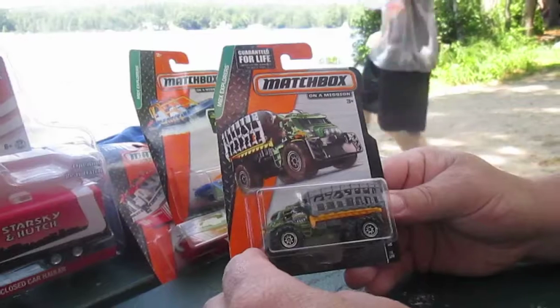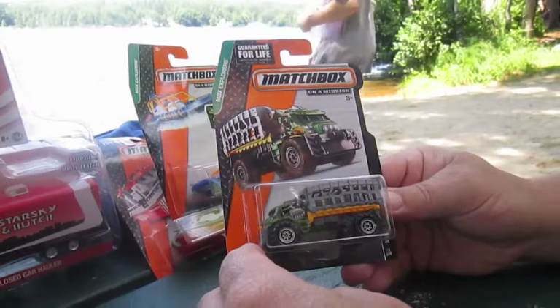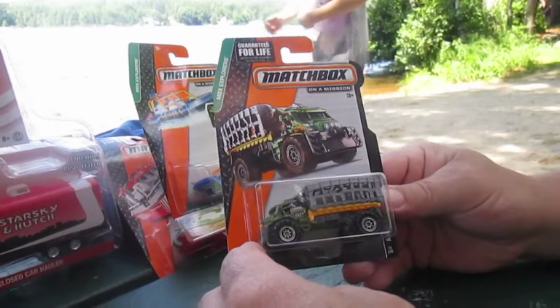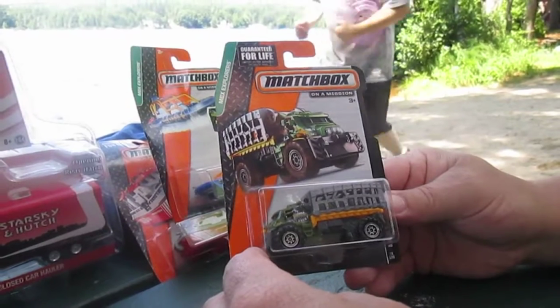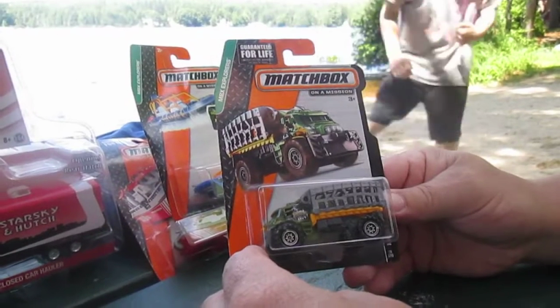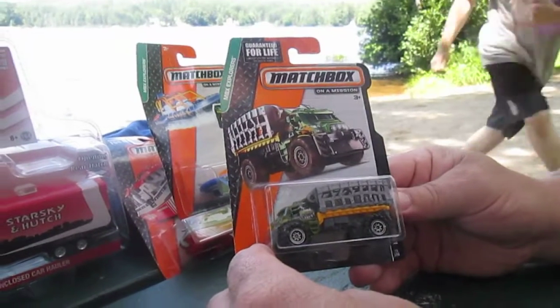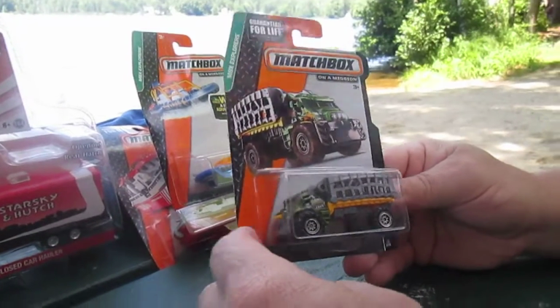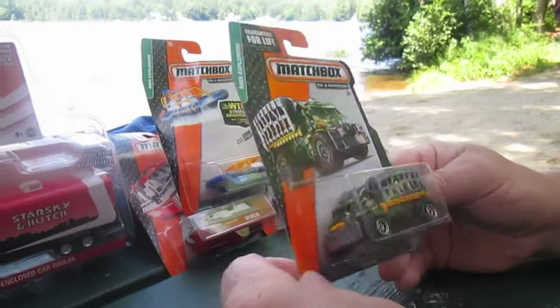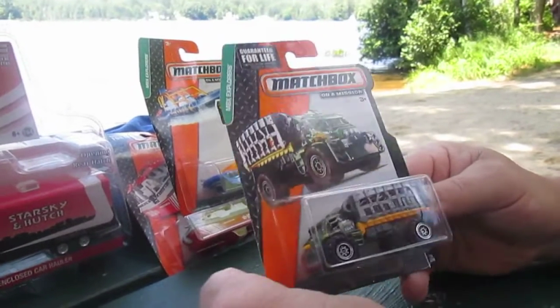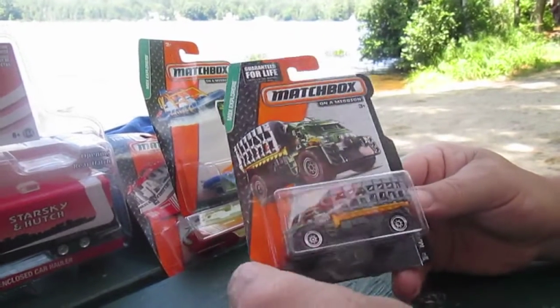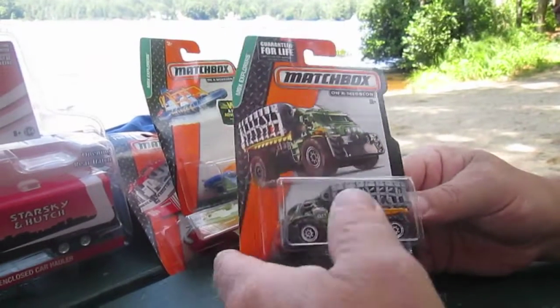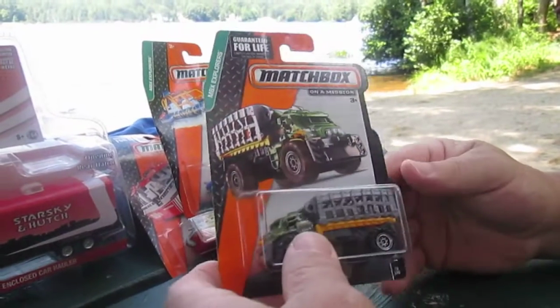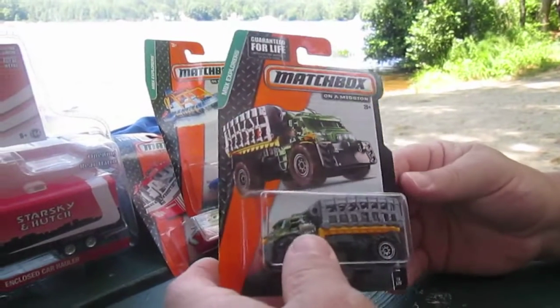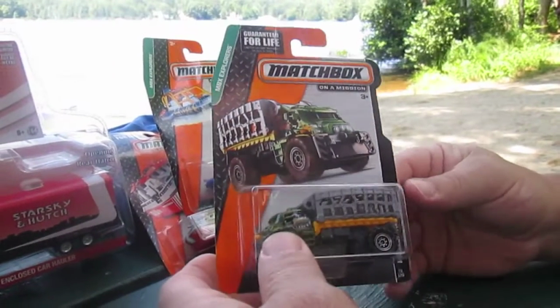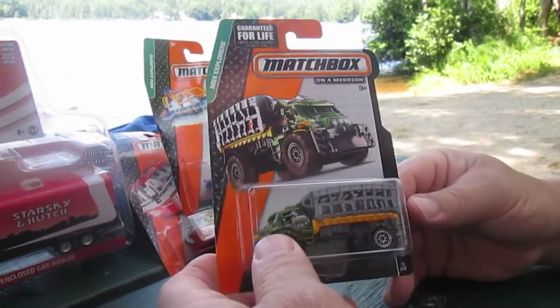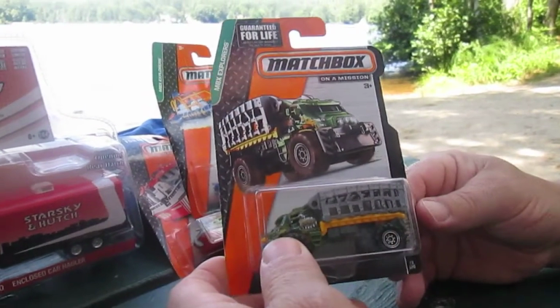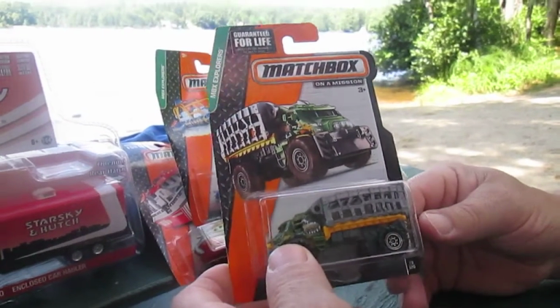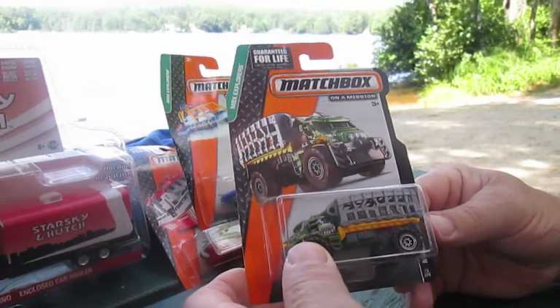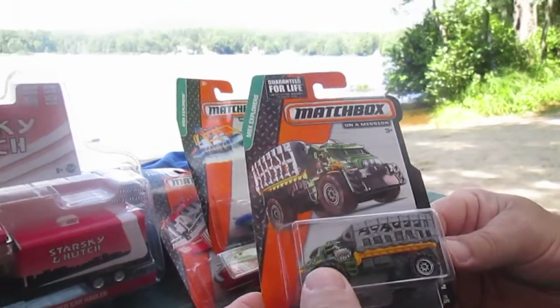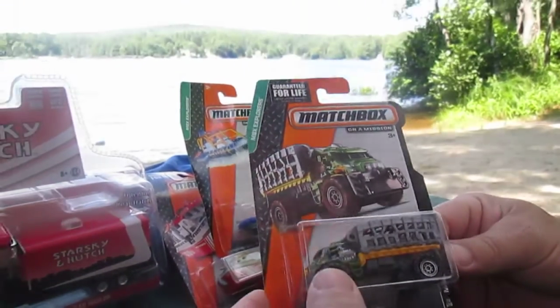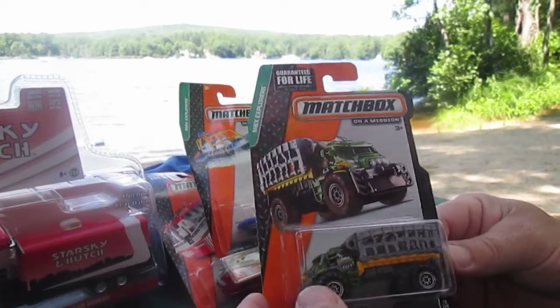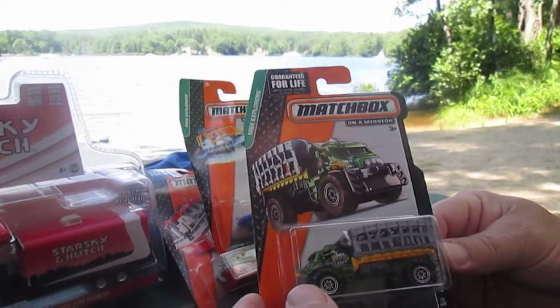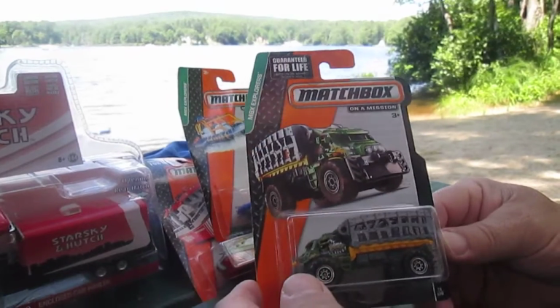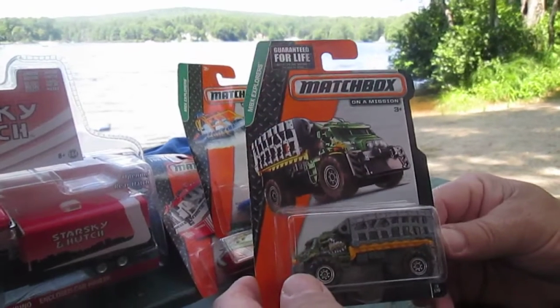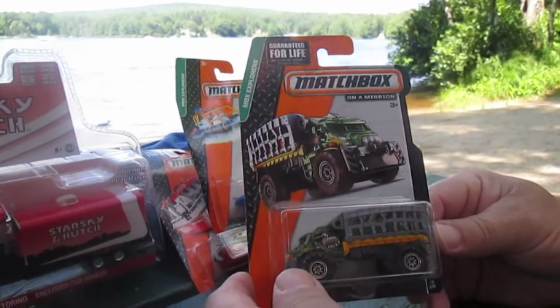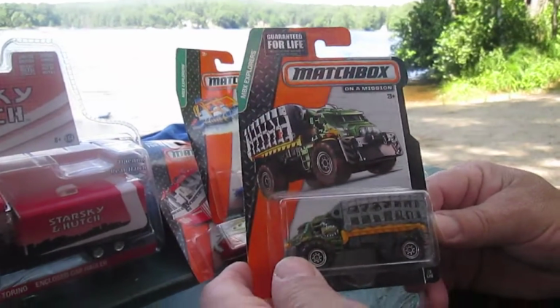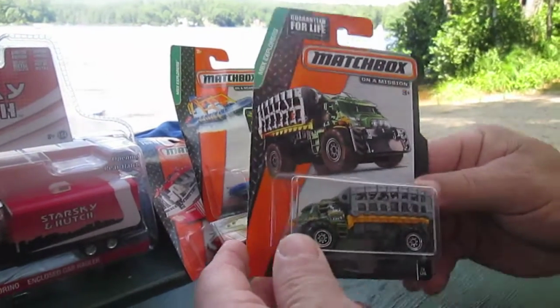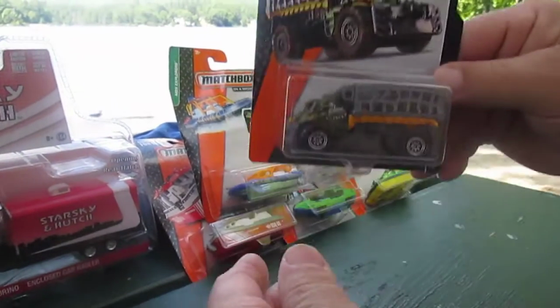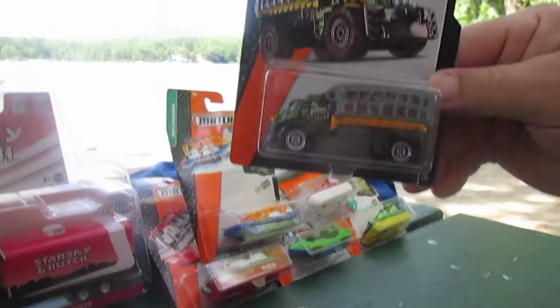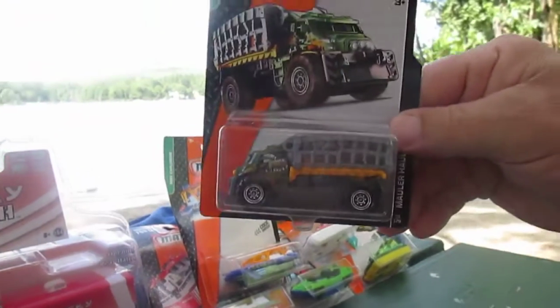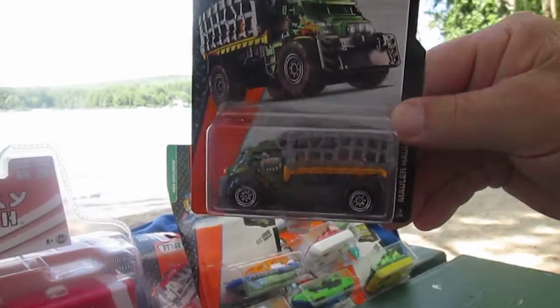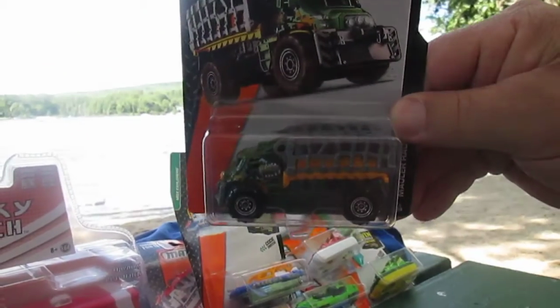Hello and welcome to Timmy's Tent again. We're on location here at Emerald Lake and we're opening up a Mauler Hauler — here it is right here.